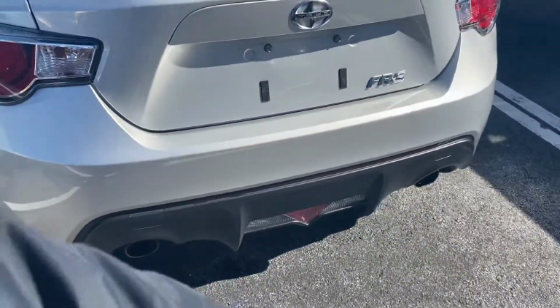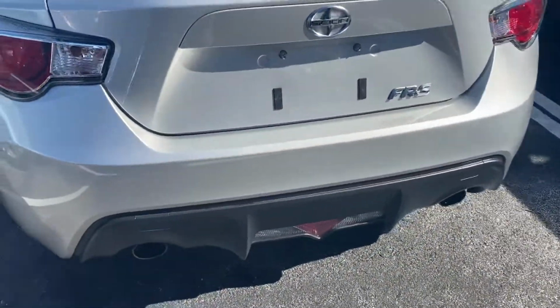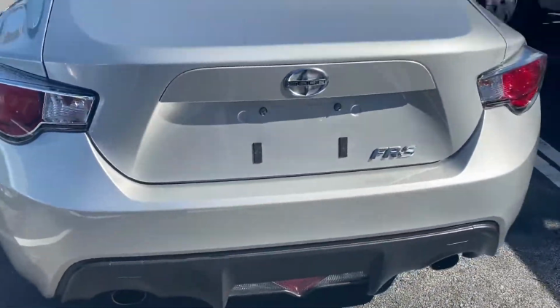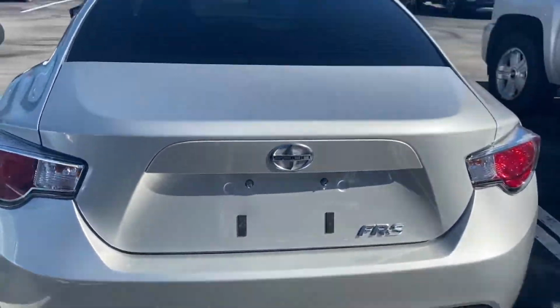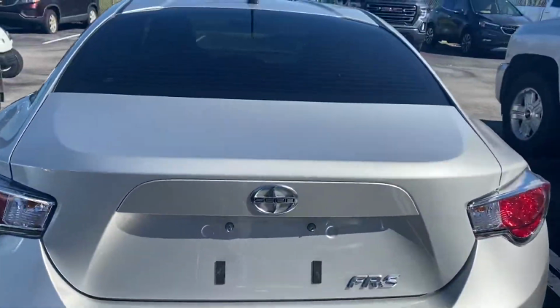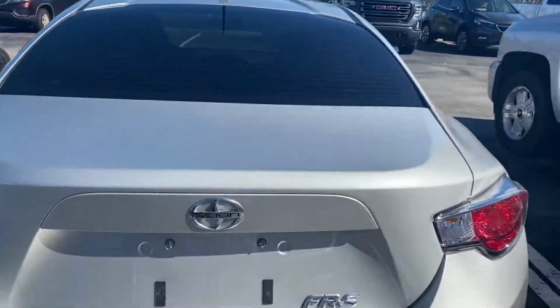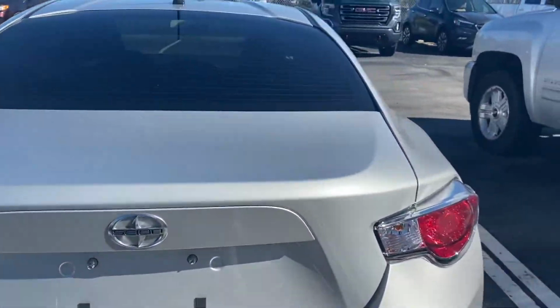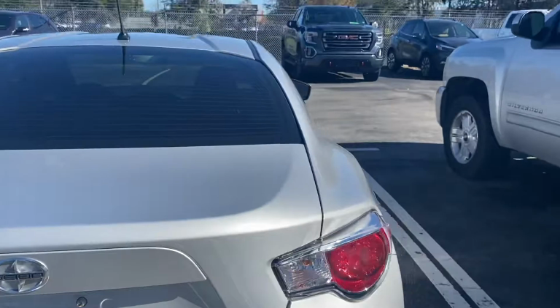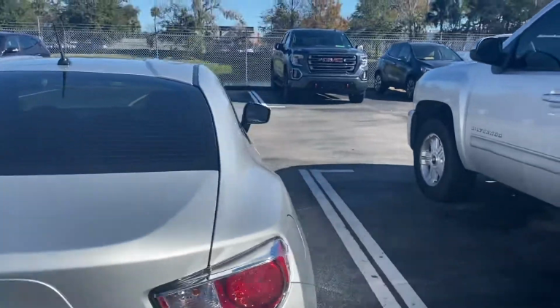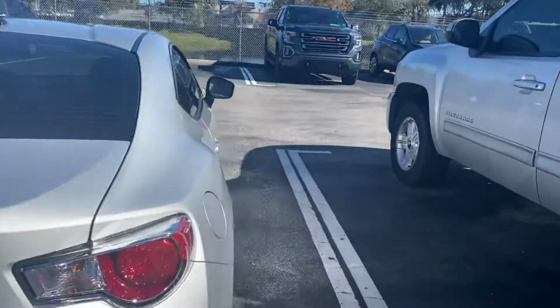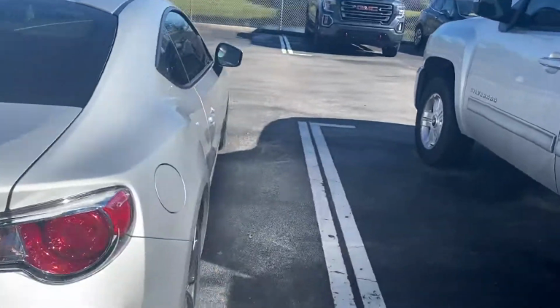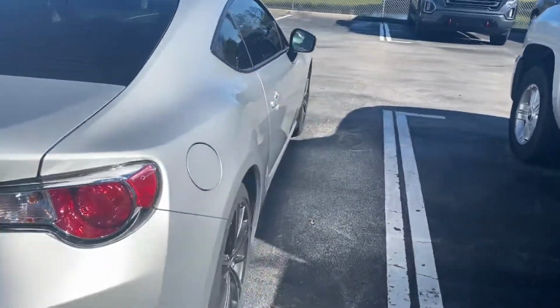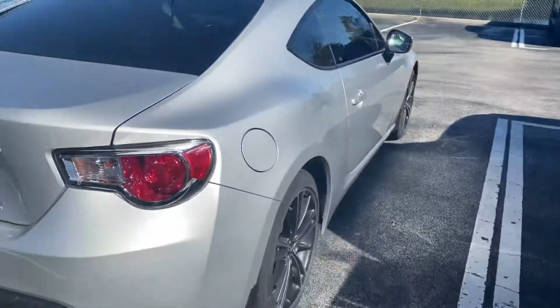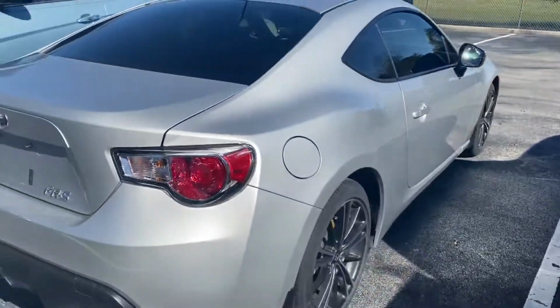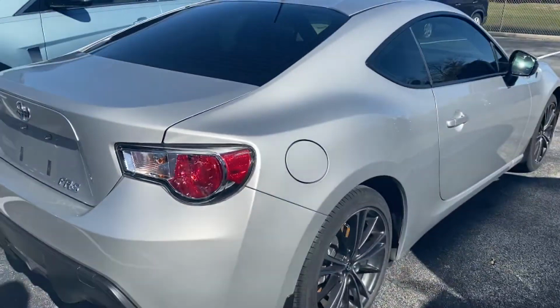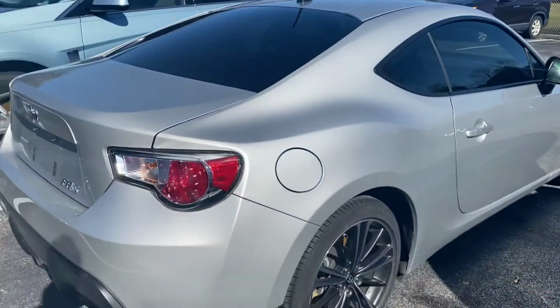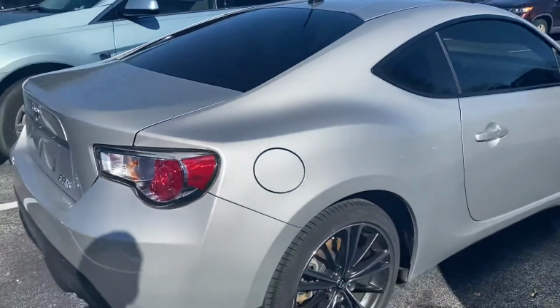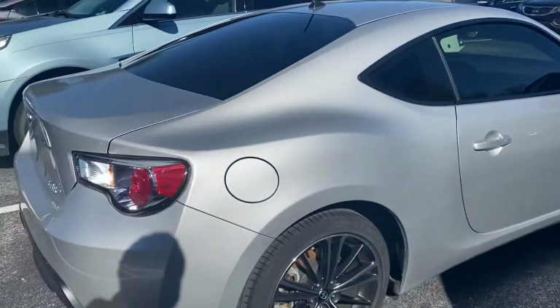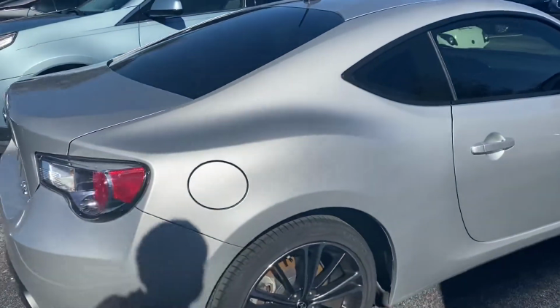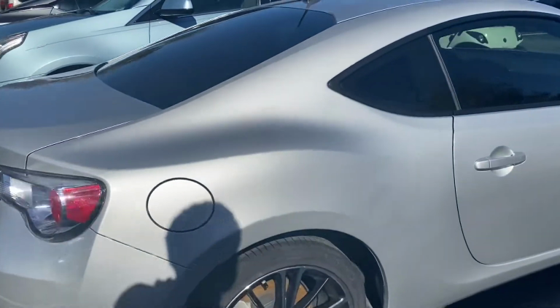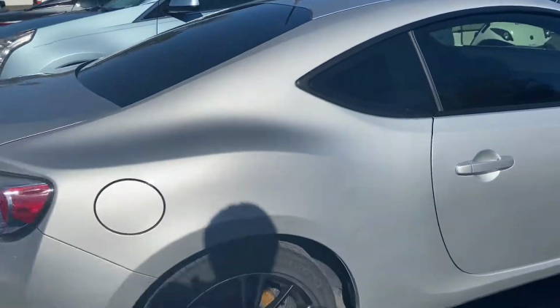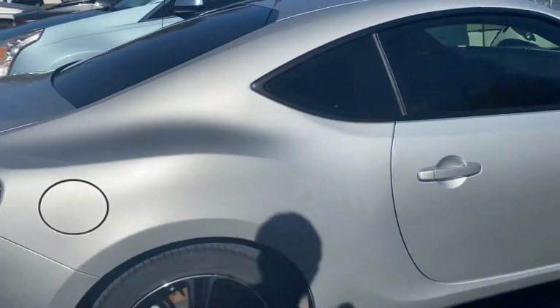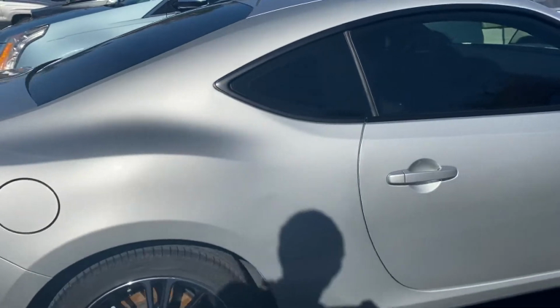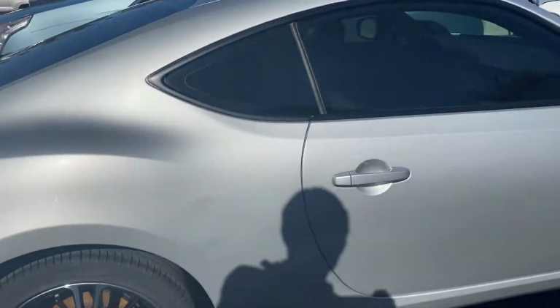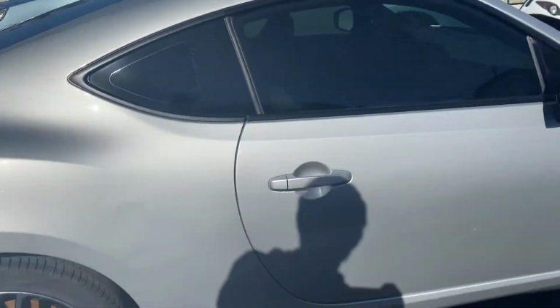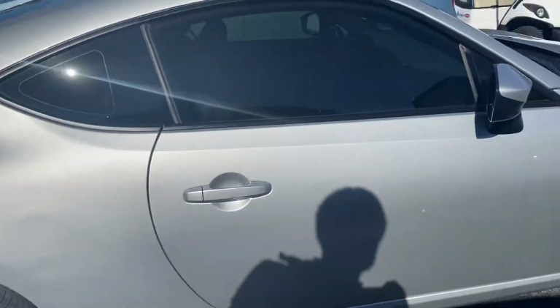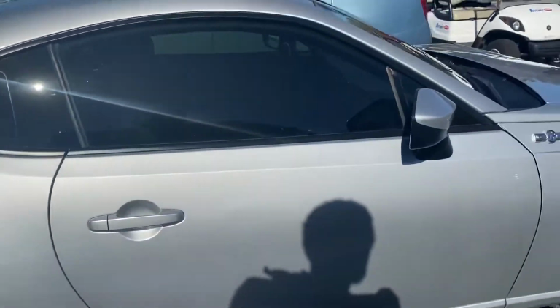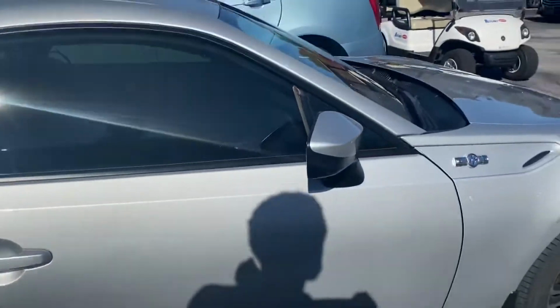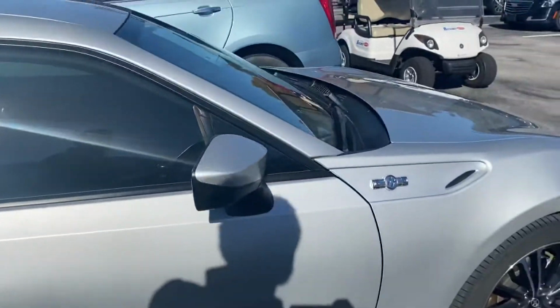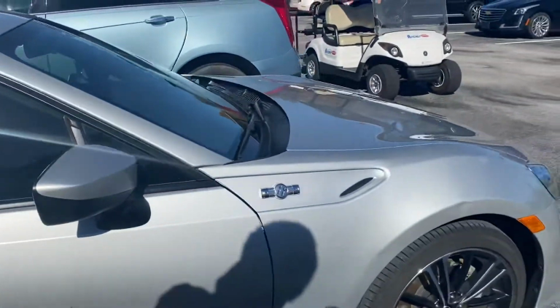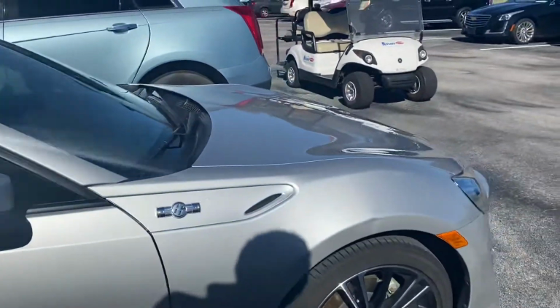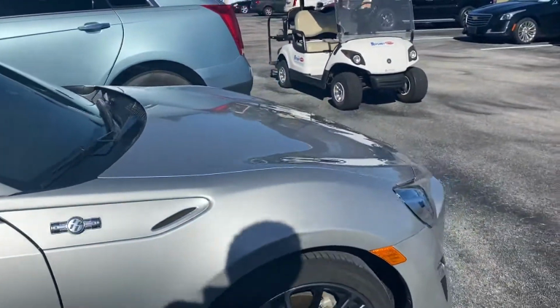Got your dual exhaust there. FR-S in the back. And Michelin Sport tires. Very, very nice.